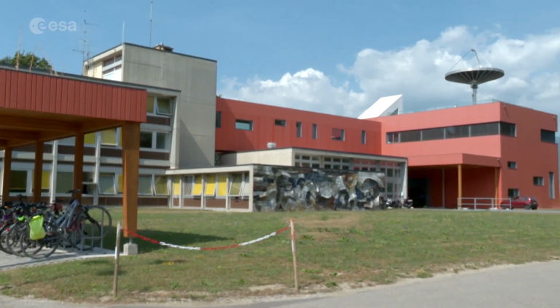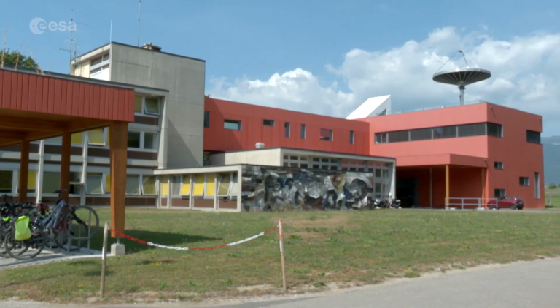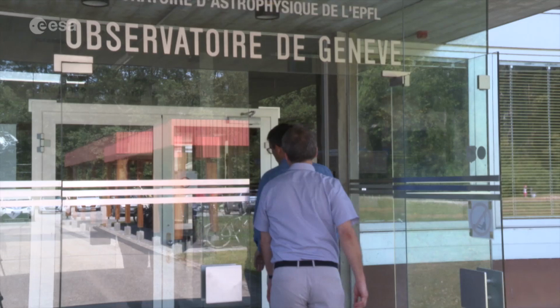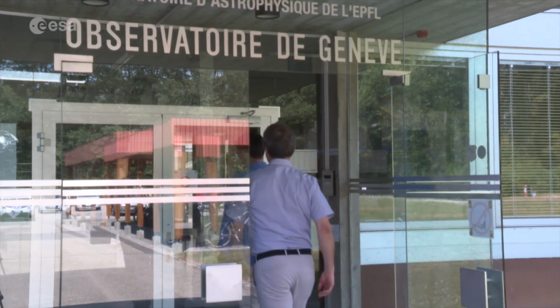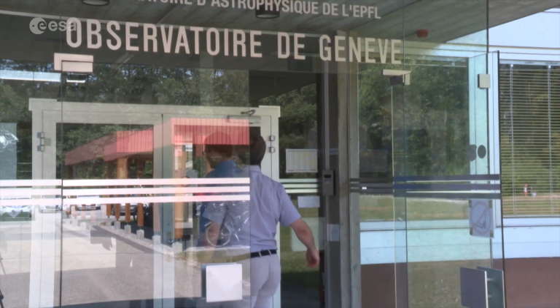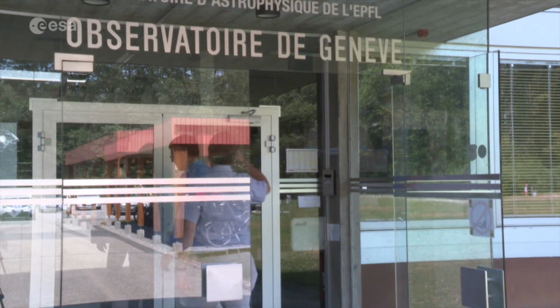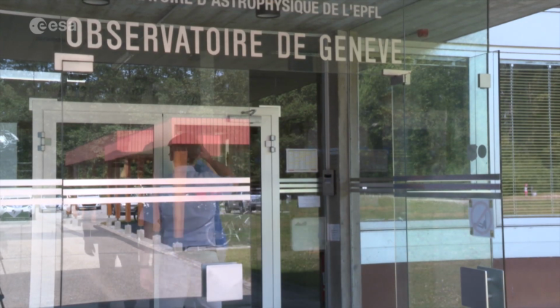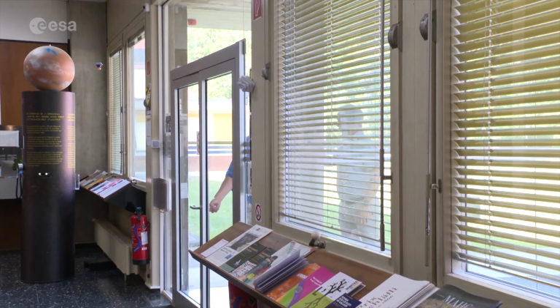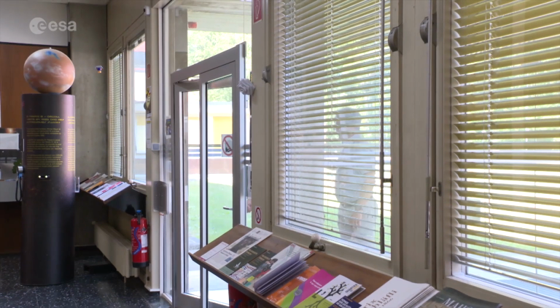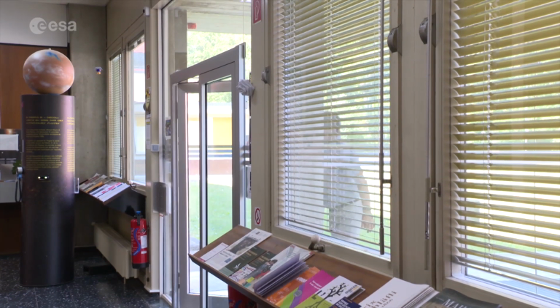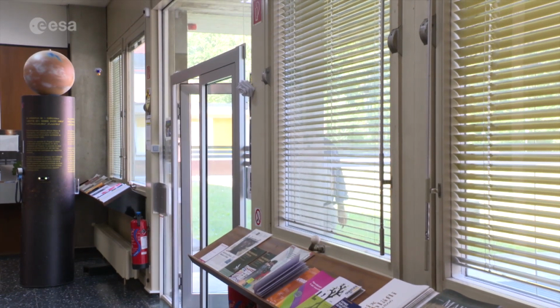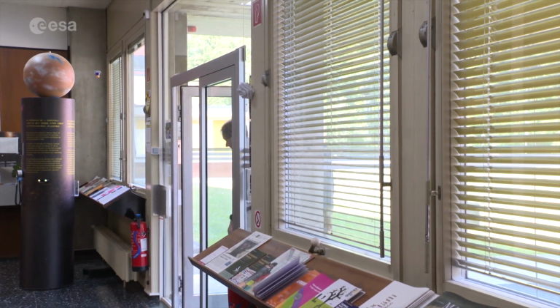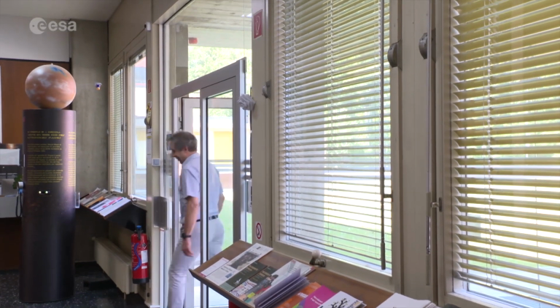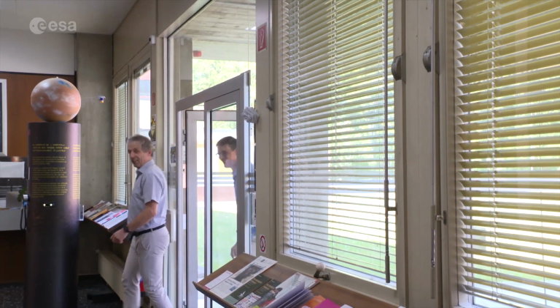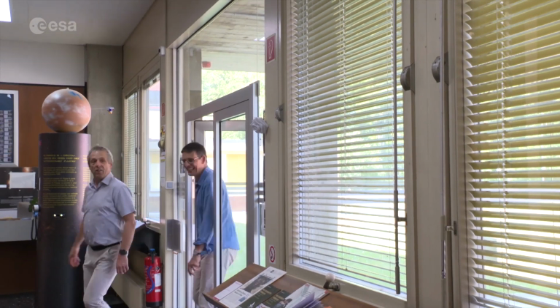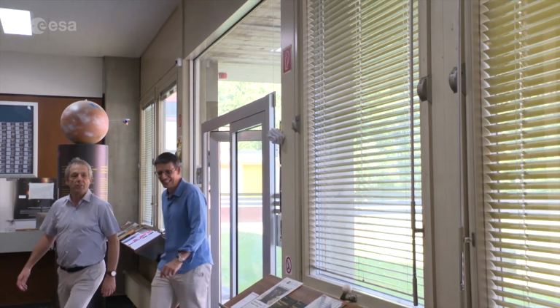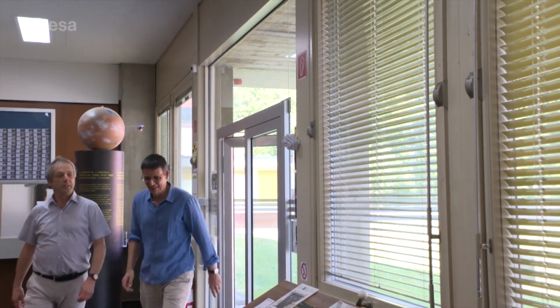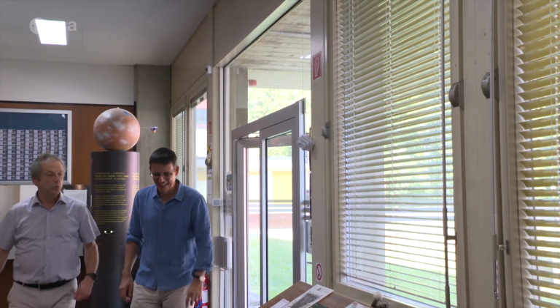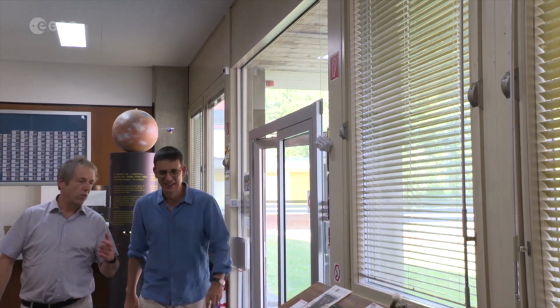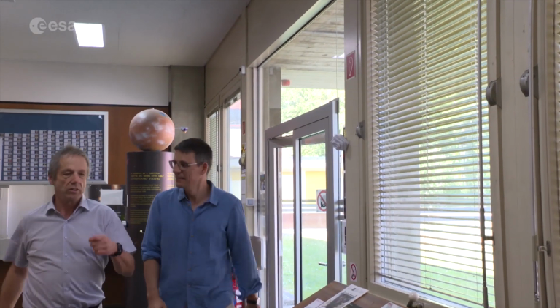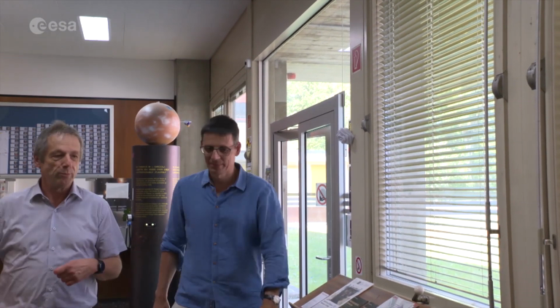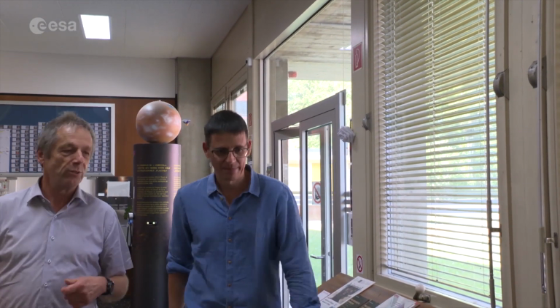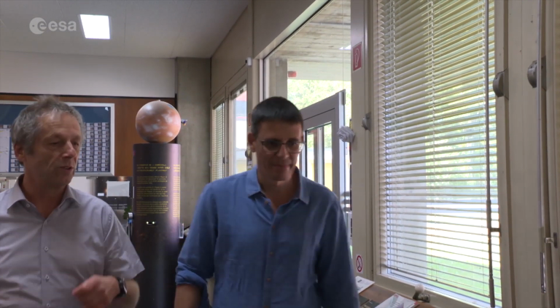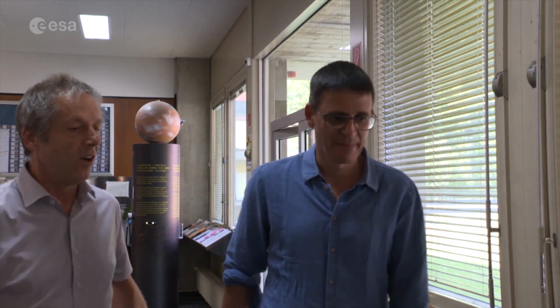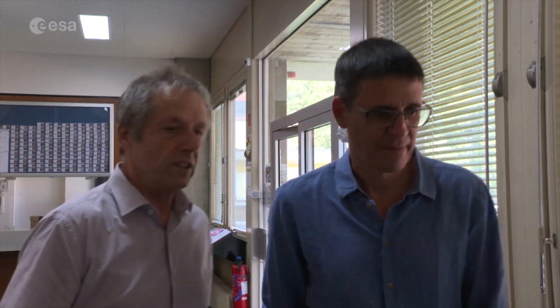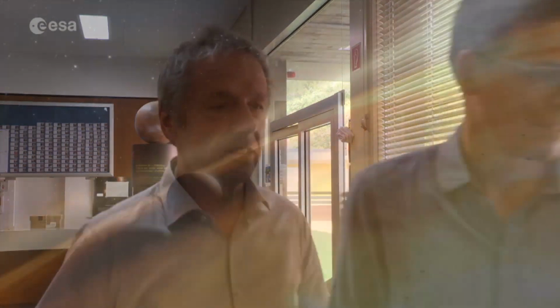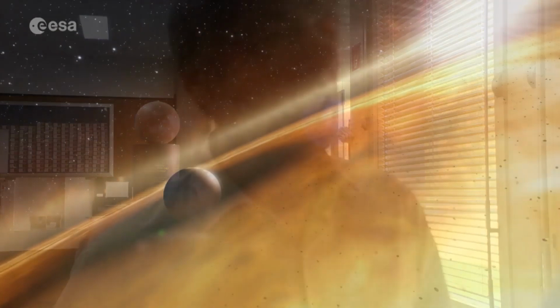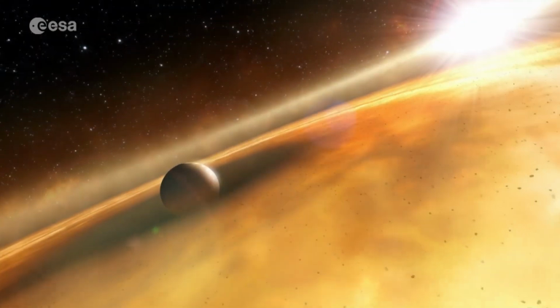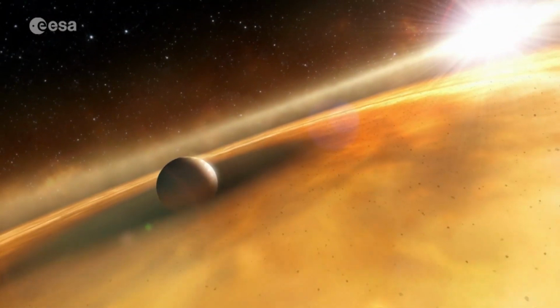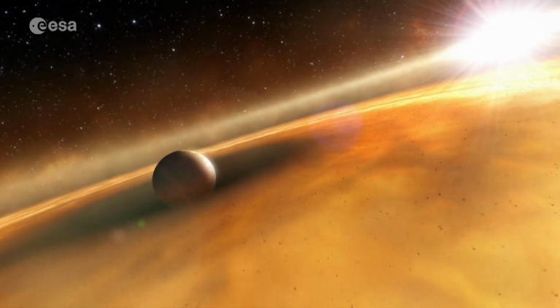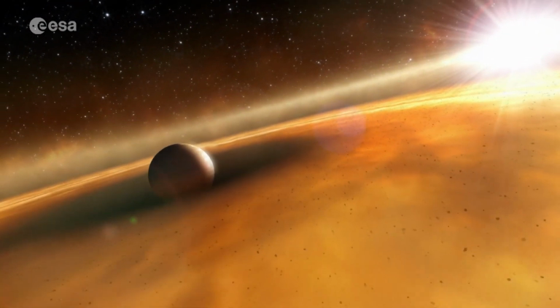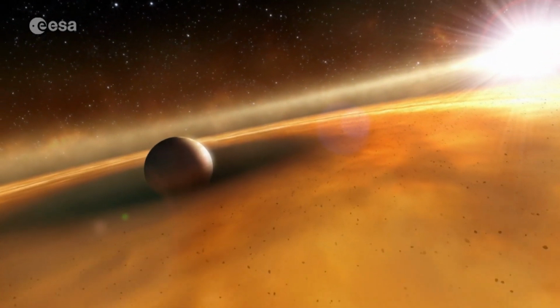In 1995 at the observatory, Michel Mayor and Didier Queloz, seen here on the right, co-discovered the first ever exoplanet orbiting a sun-like star outside our solar system.